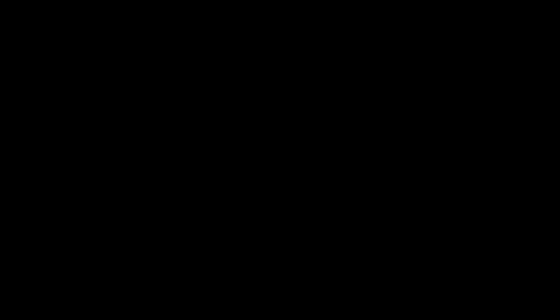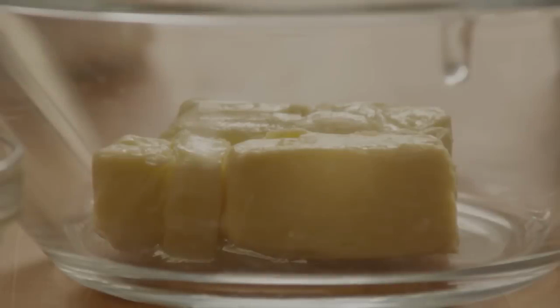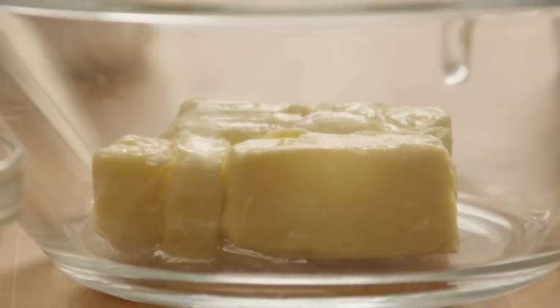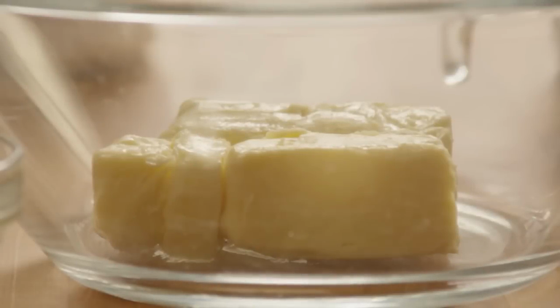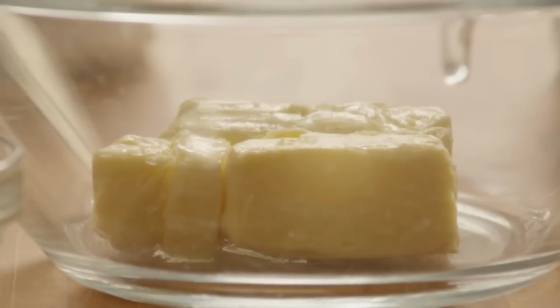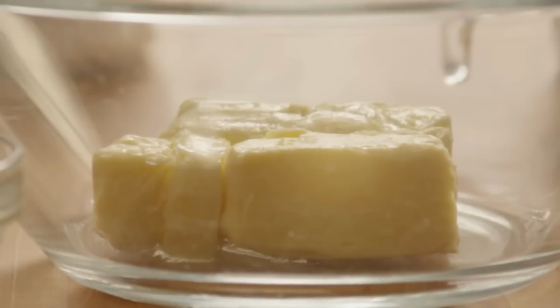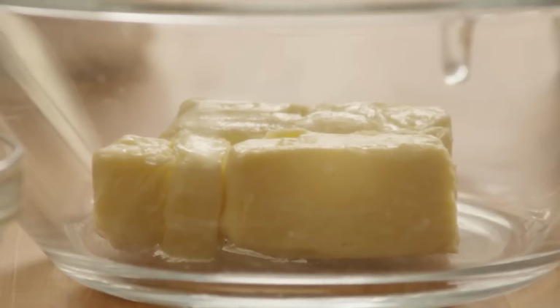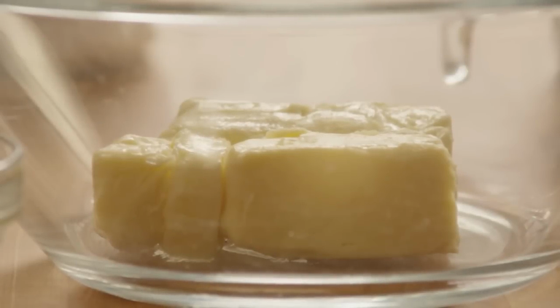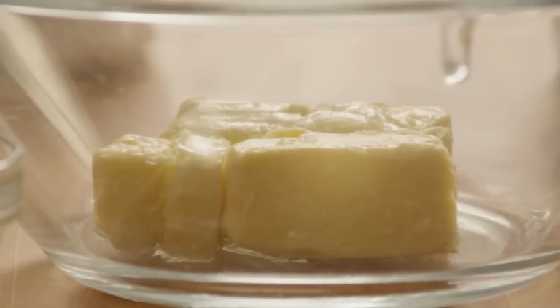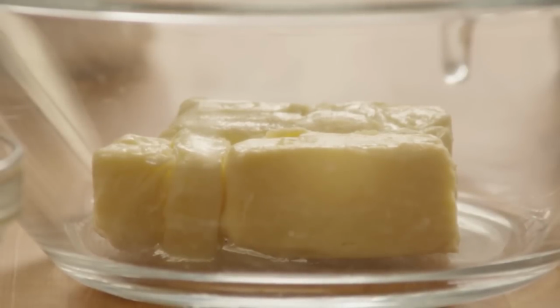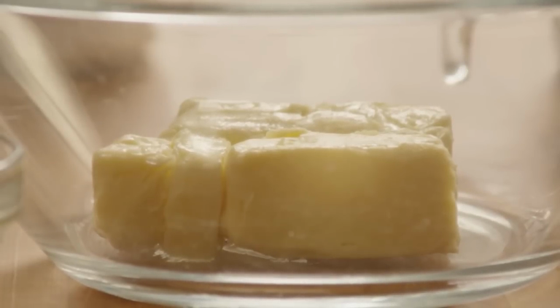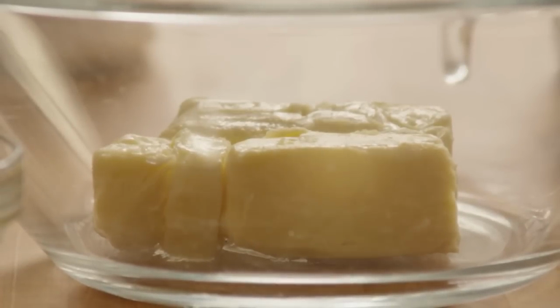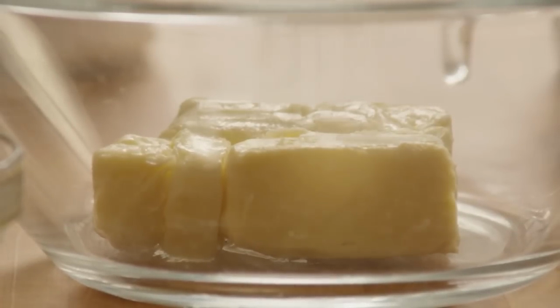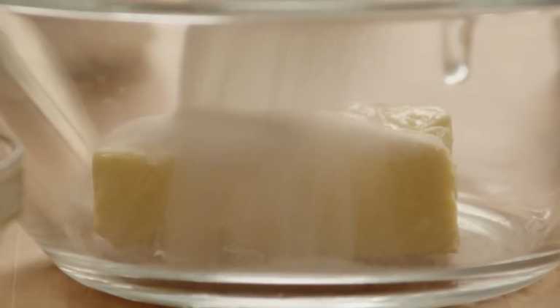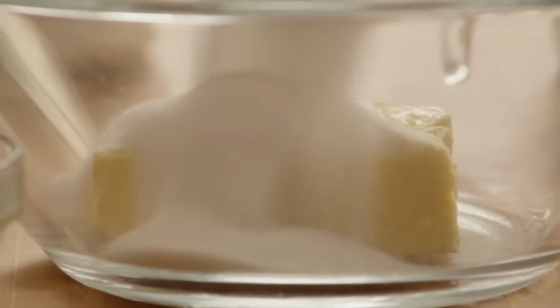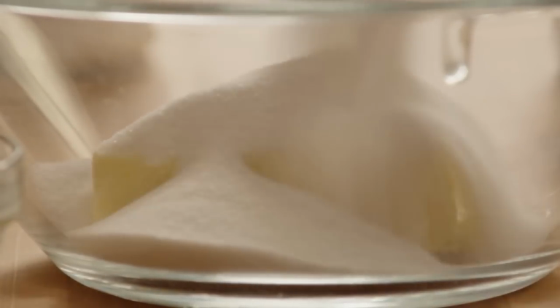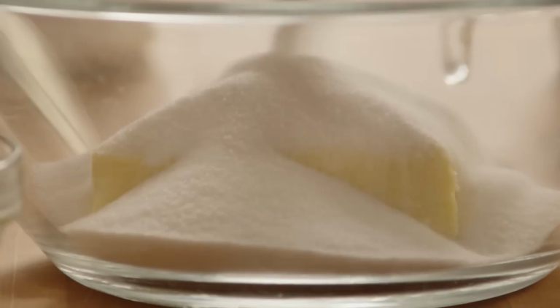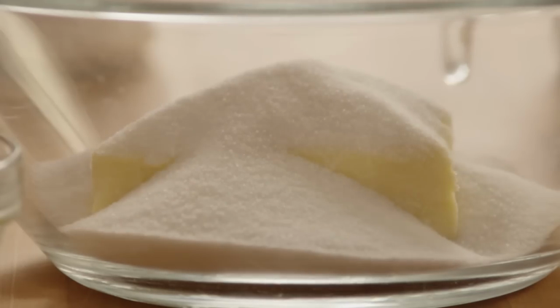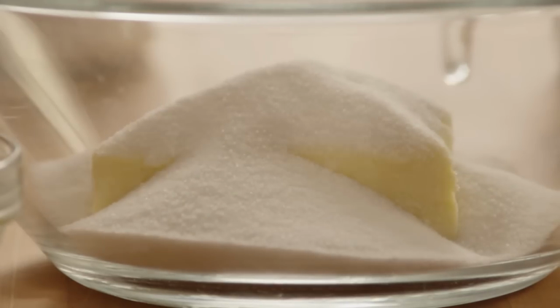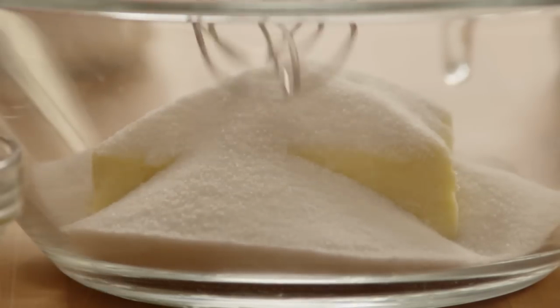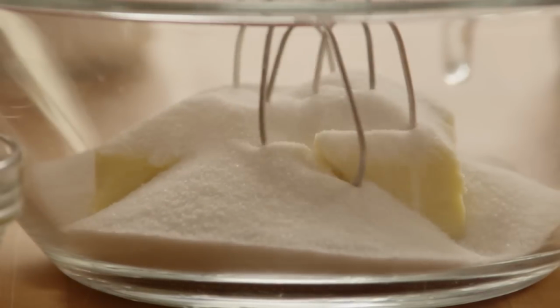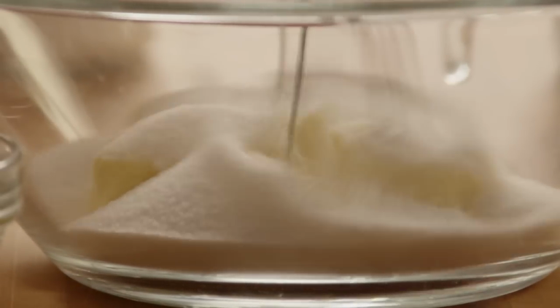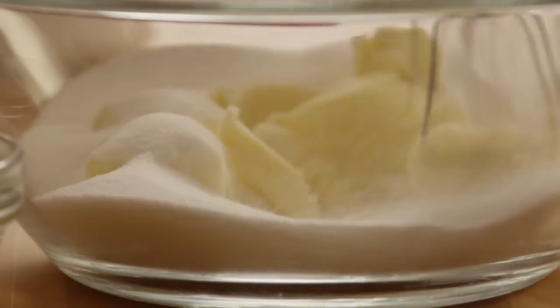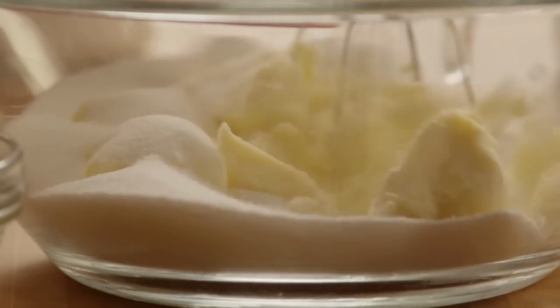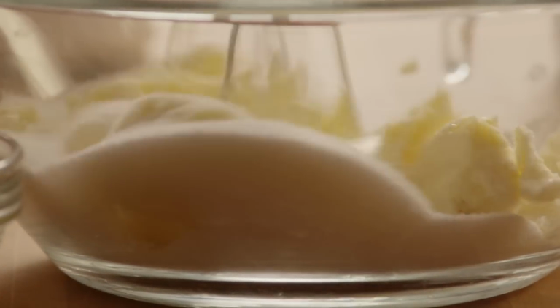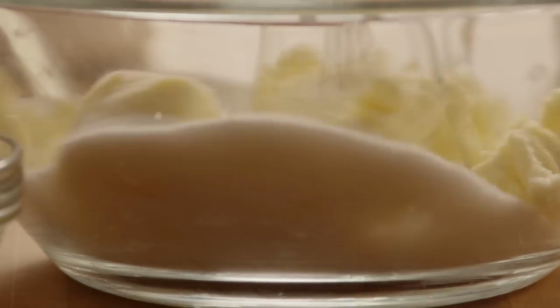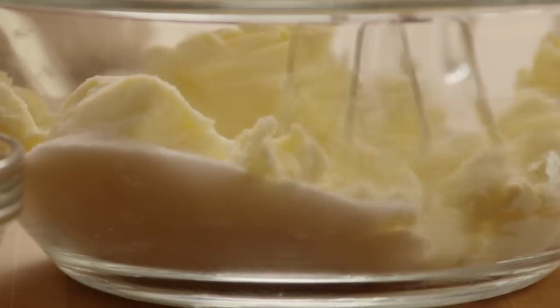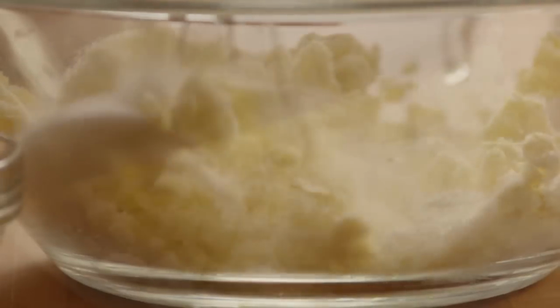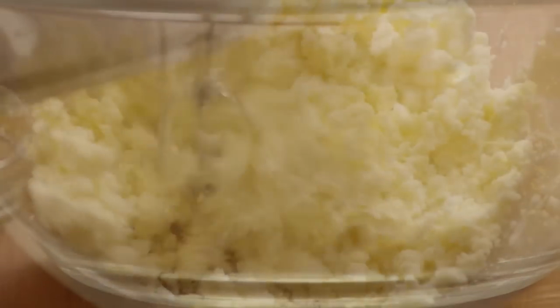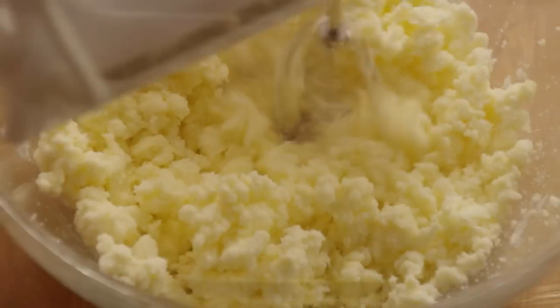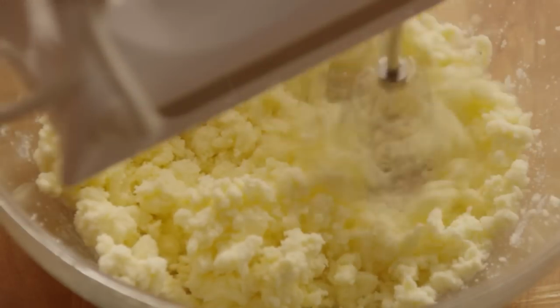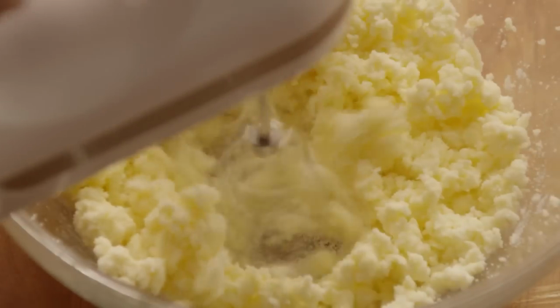Now put three-quarters of a cup of softened margarine — that's one and a half sticks — into a large bowl and add one cup of sugar. Use your mixer to cream the margarine and sugar together until they're light and fluffy.